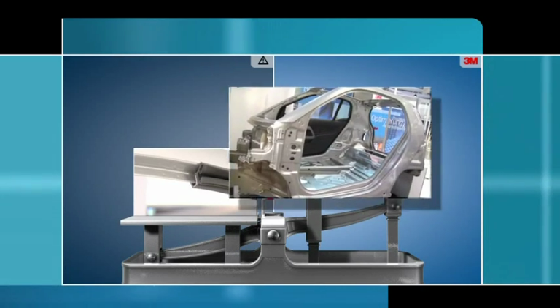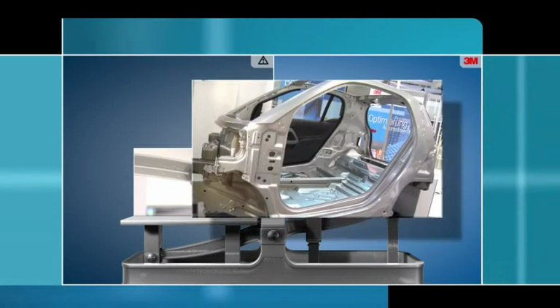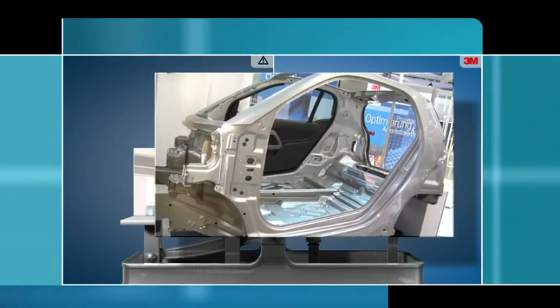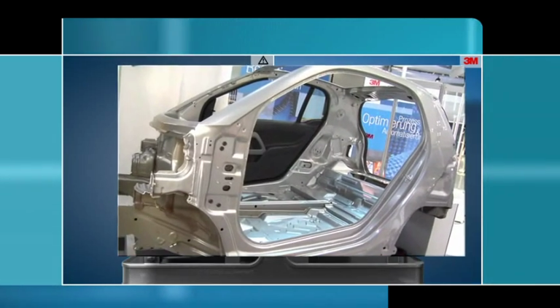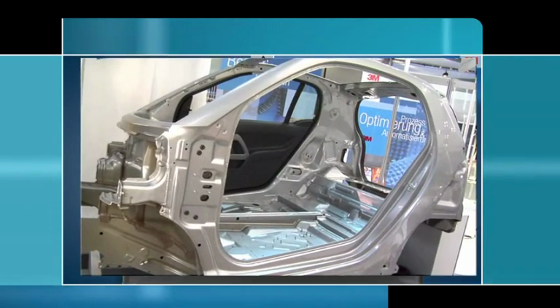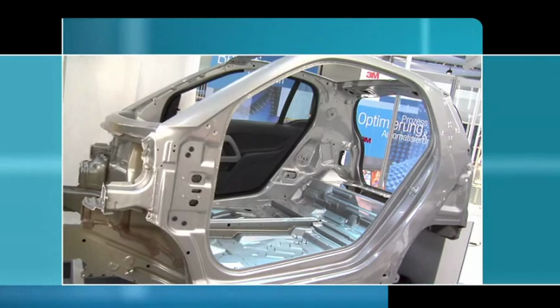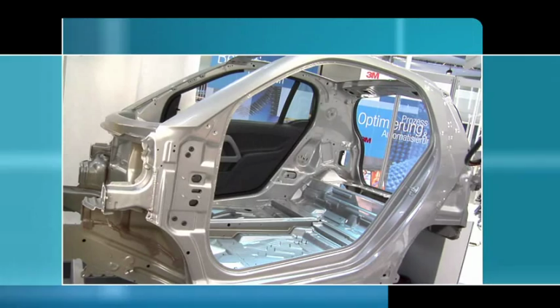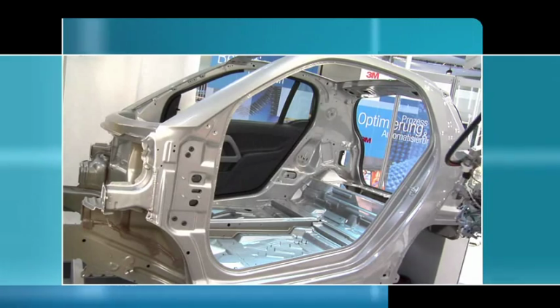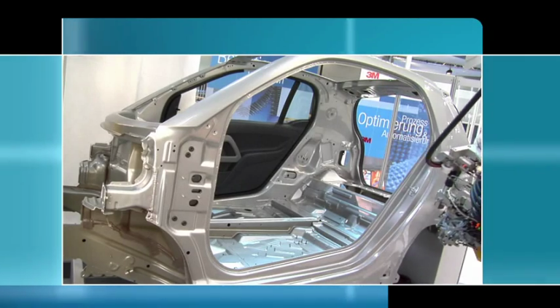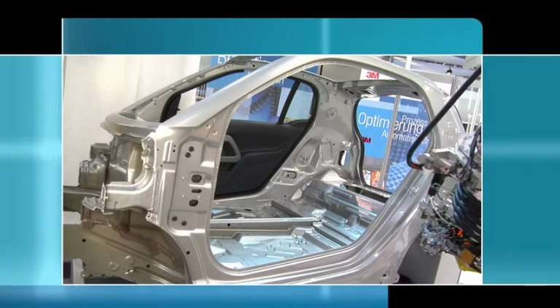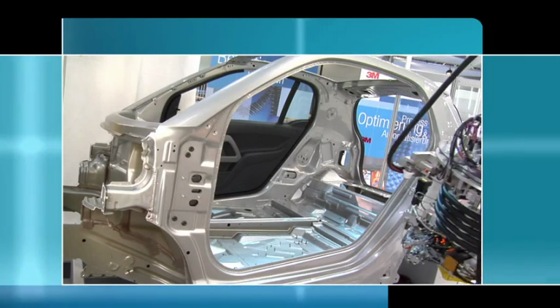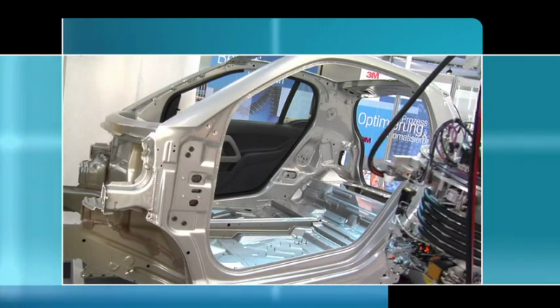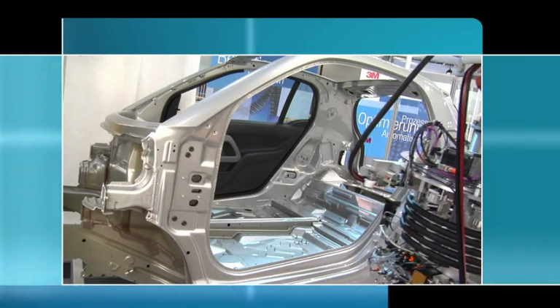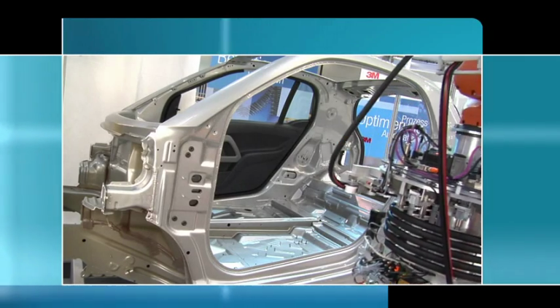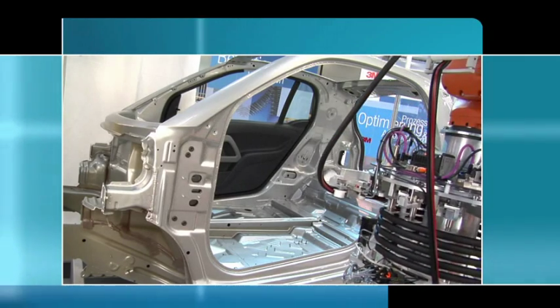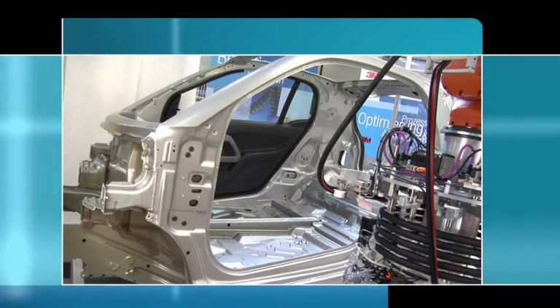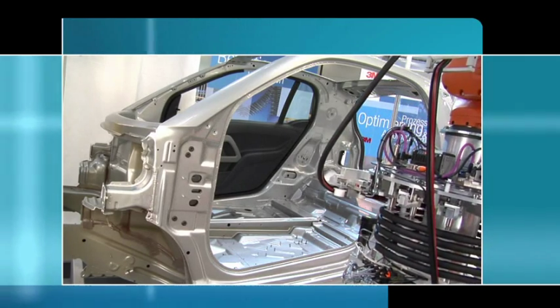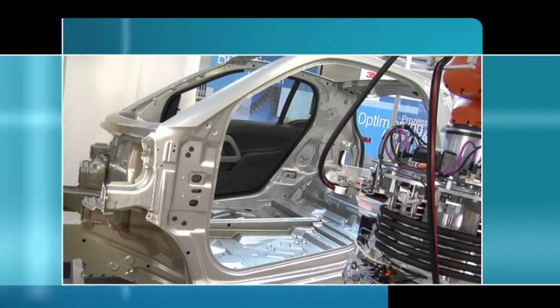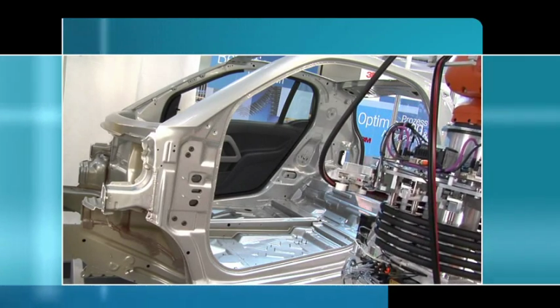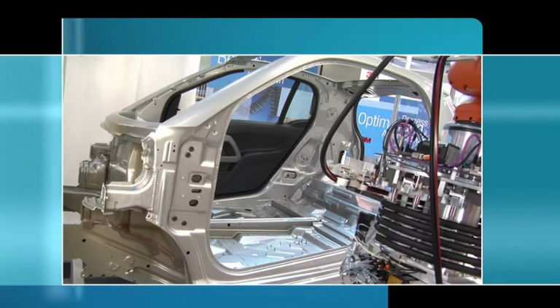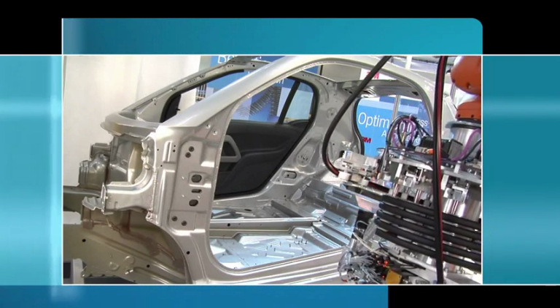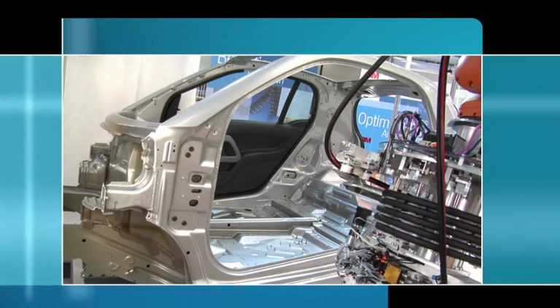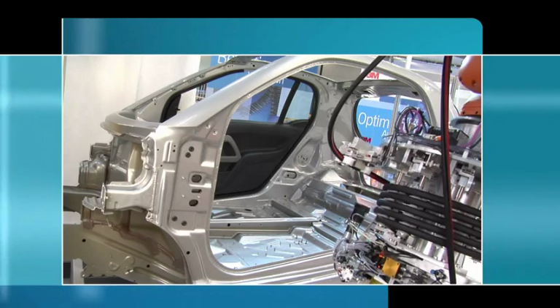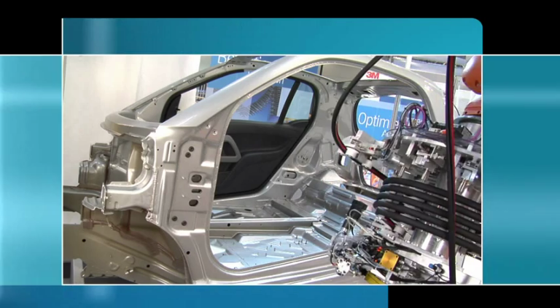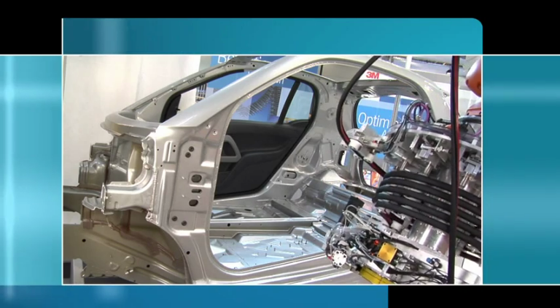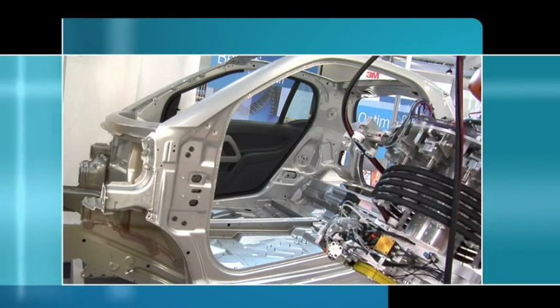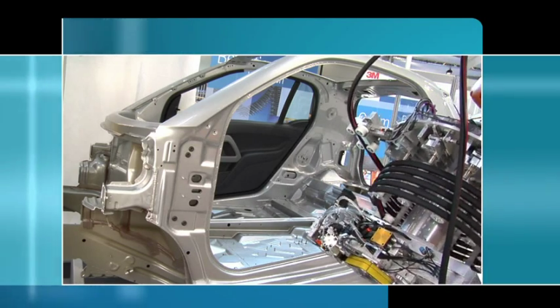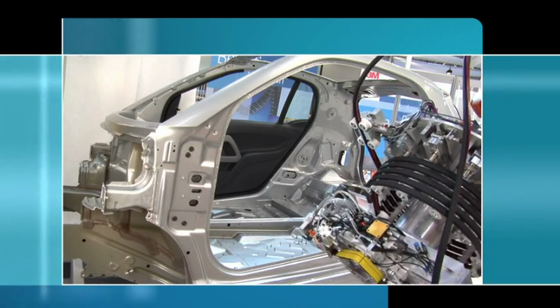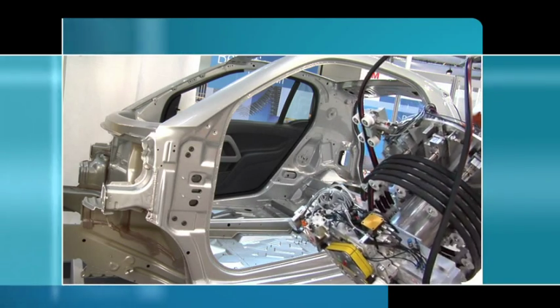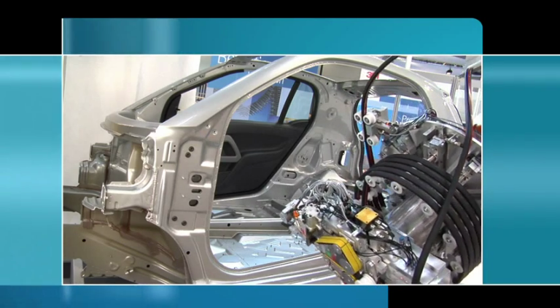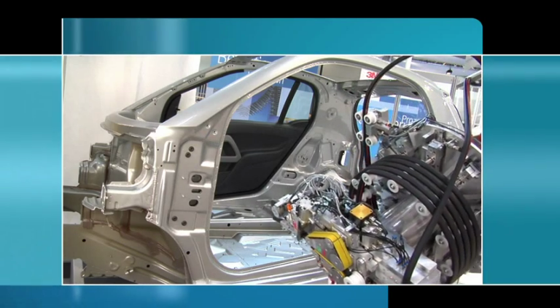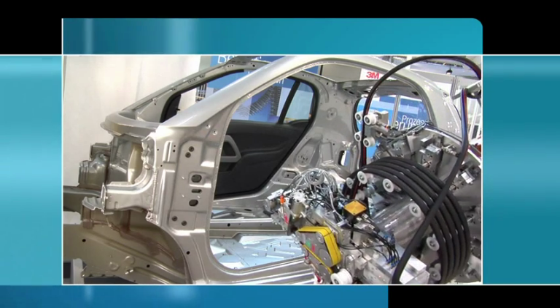The following scenes show the application process at demo speed. Observe the smooth surface of the seal, which is fitted with a controlled amount of tension.